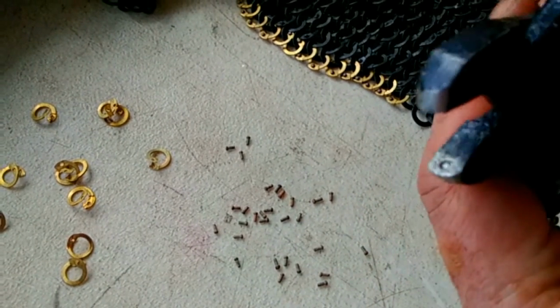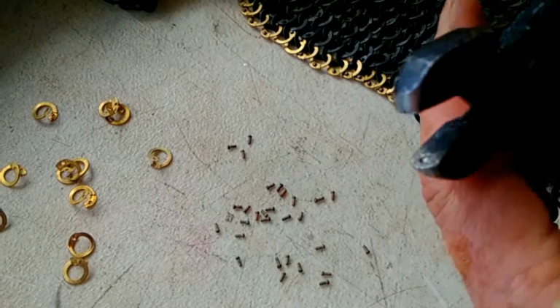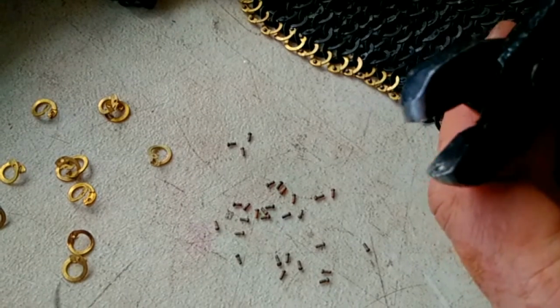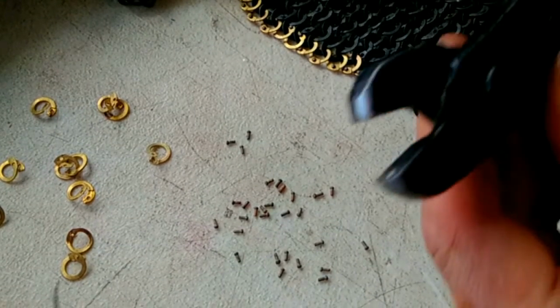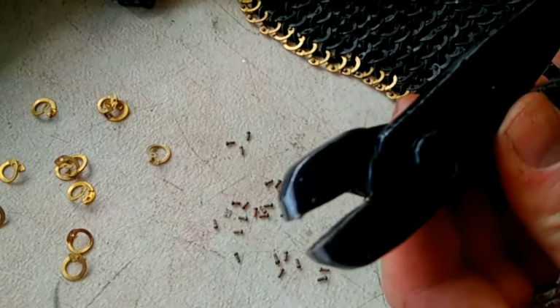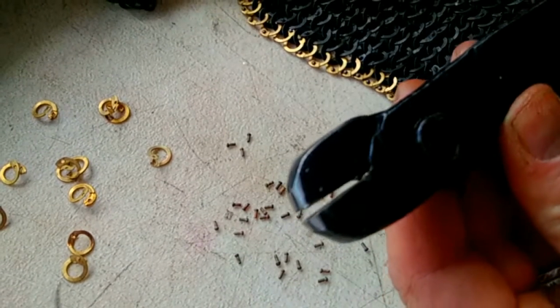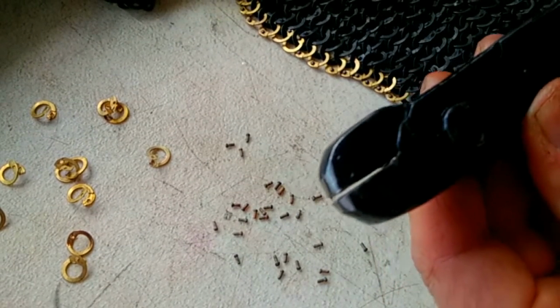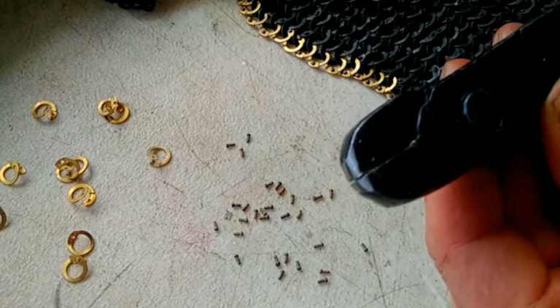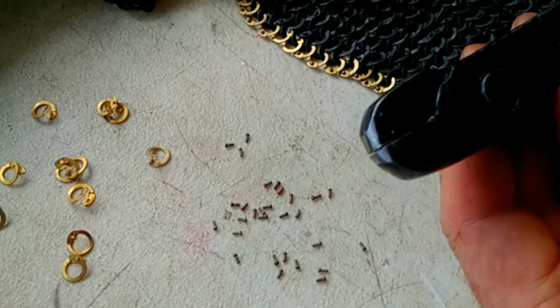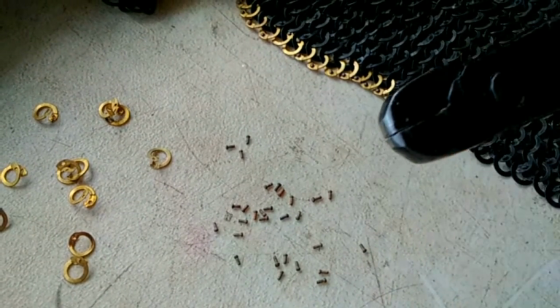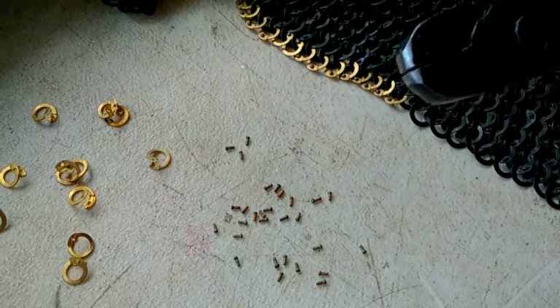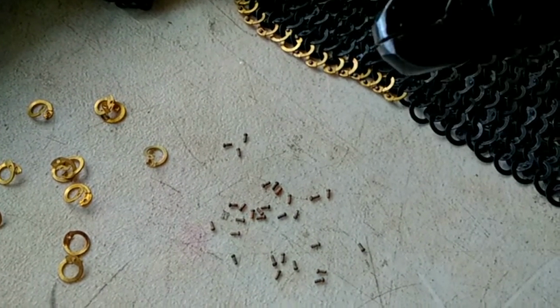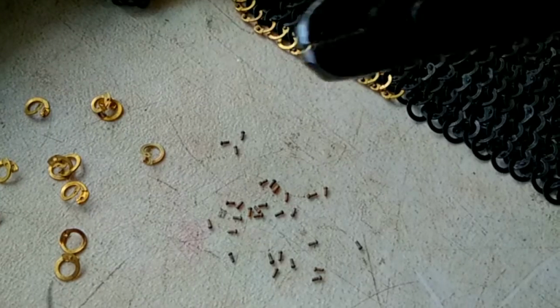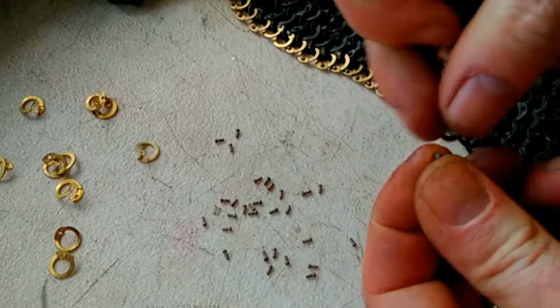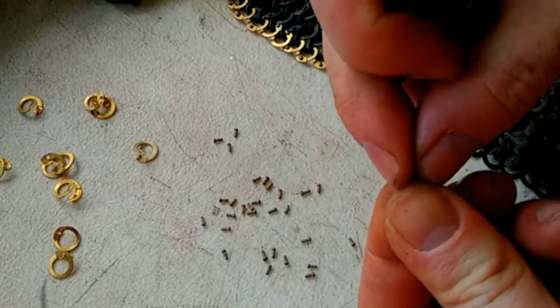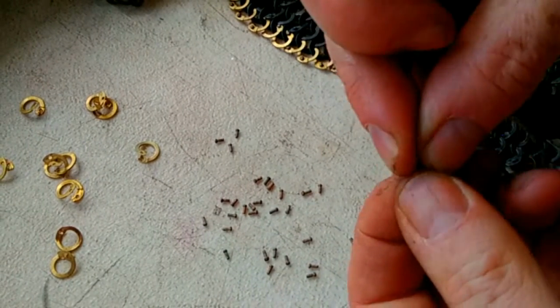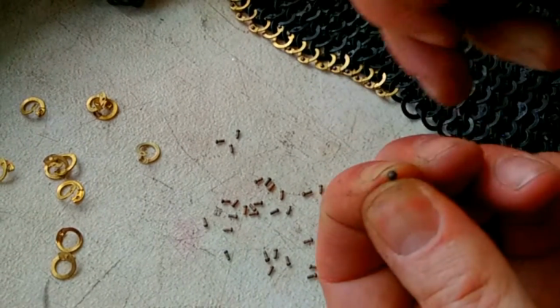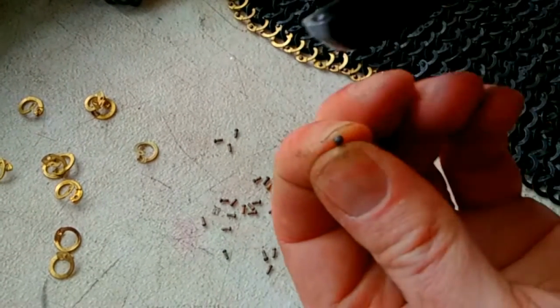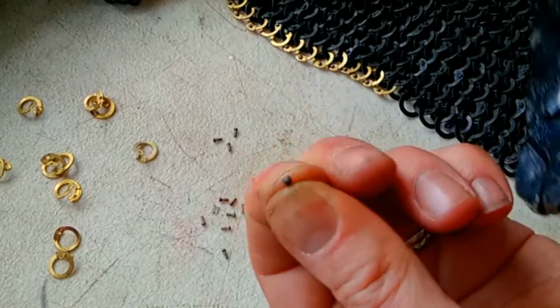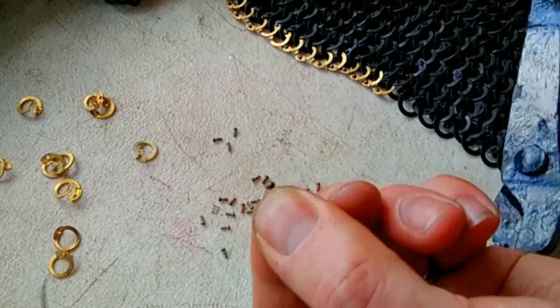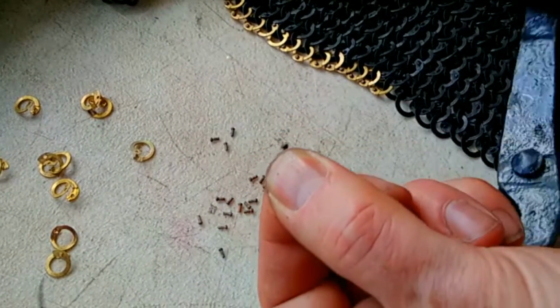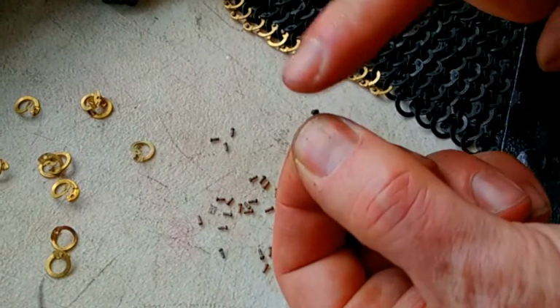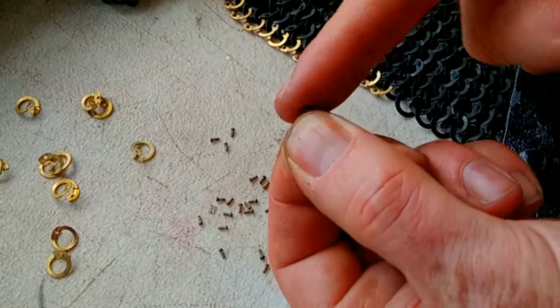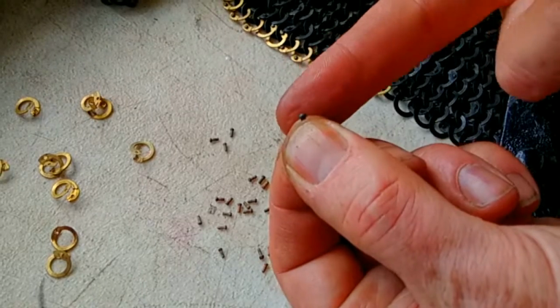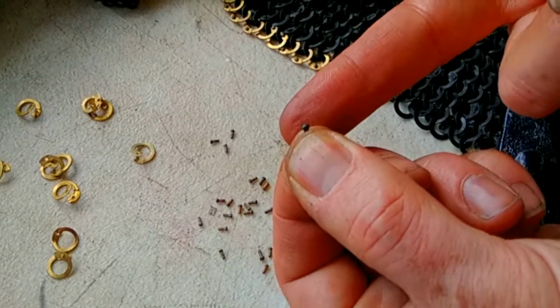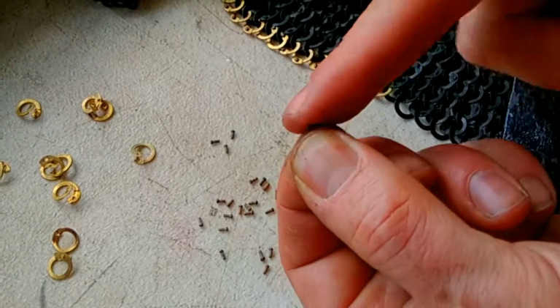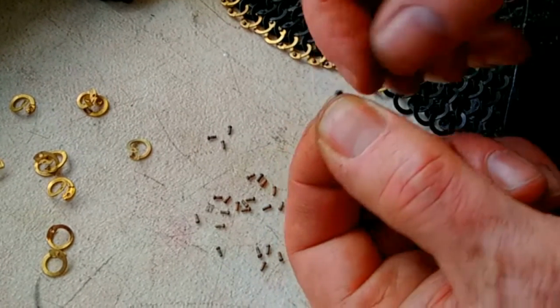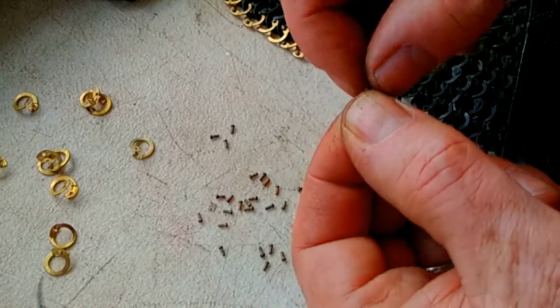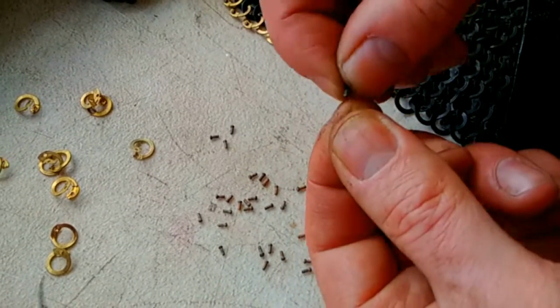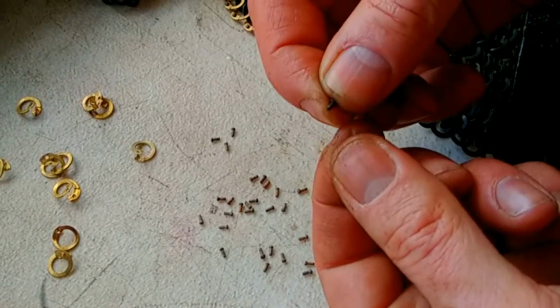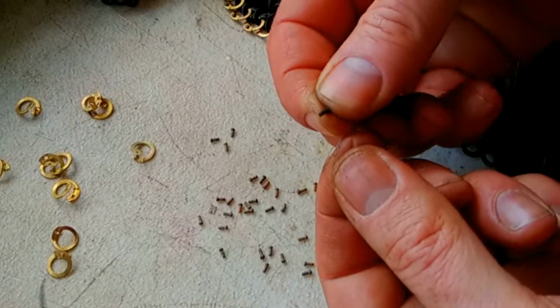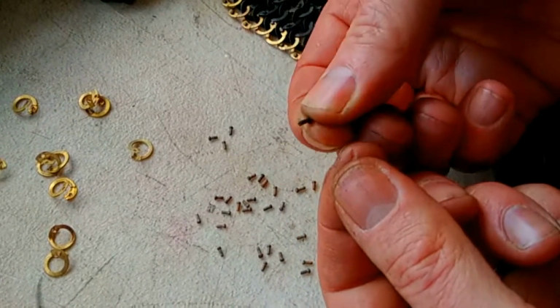The reason for that is when you crimp the rivet, you not only get the curved shape on the one side, but you also get it on the other side as well.